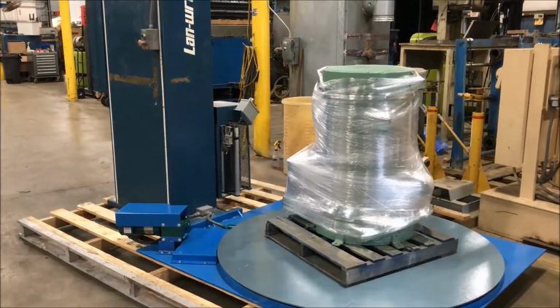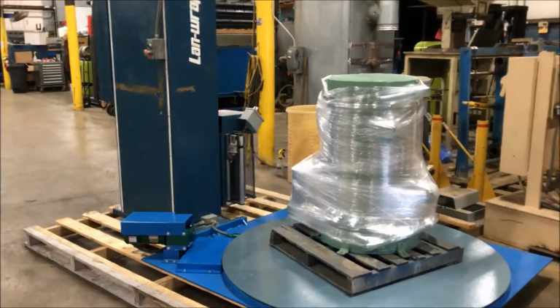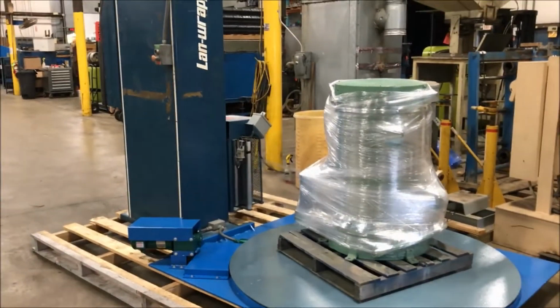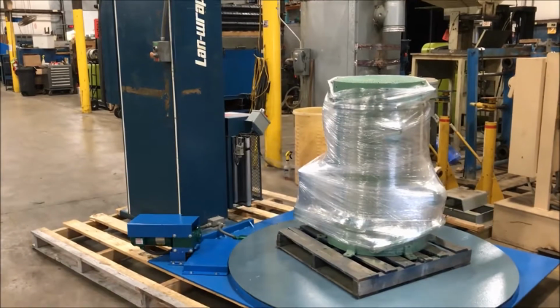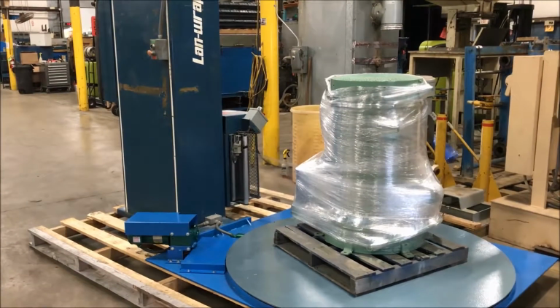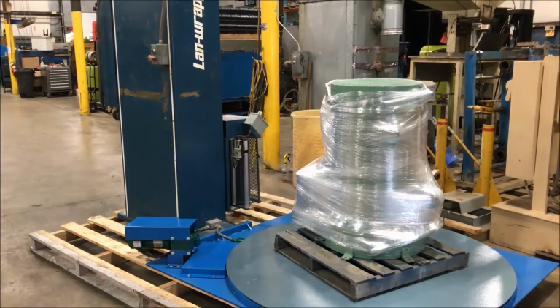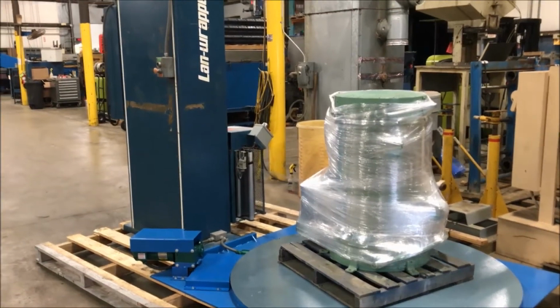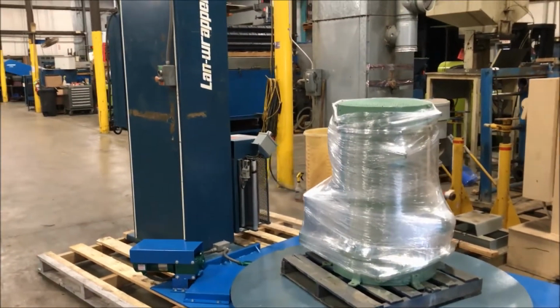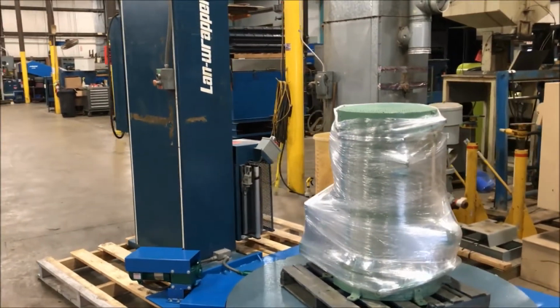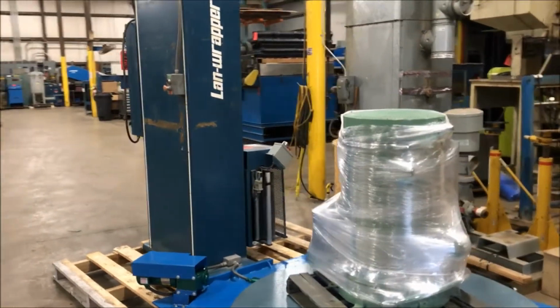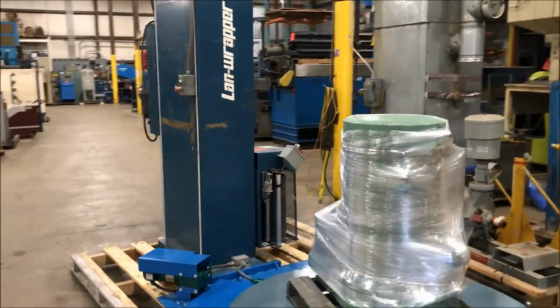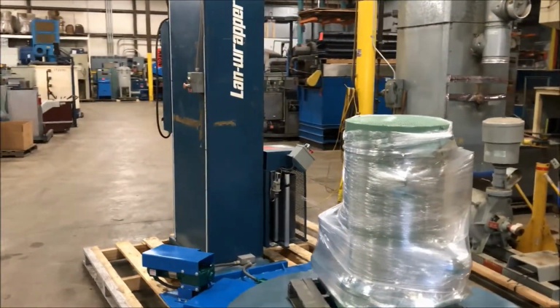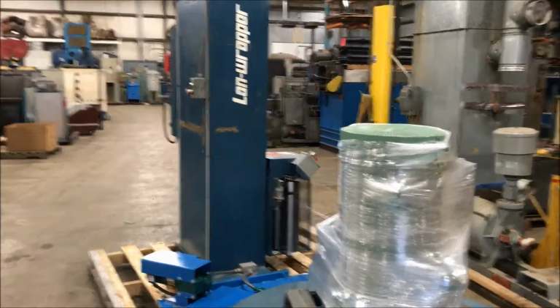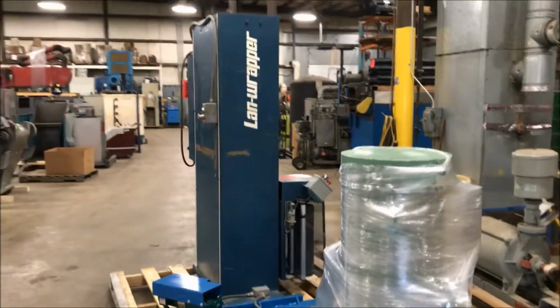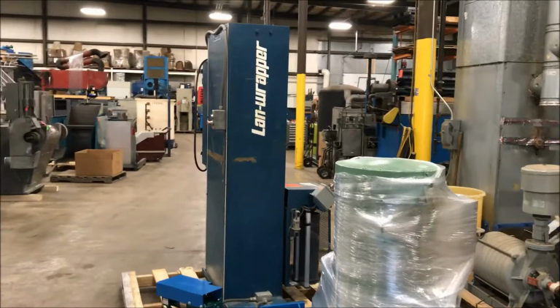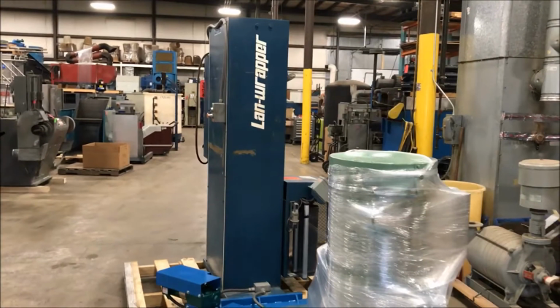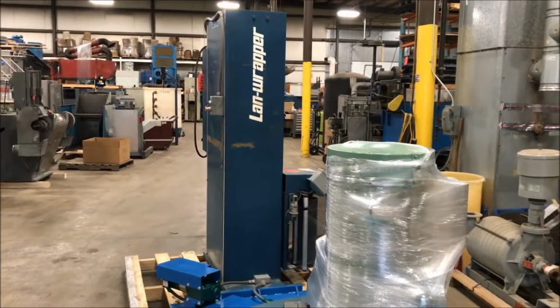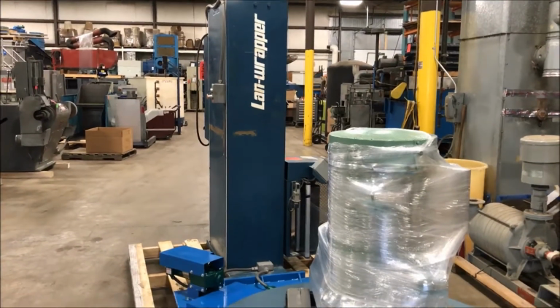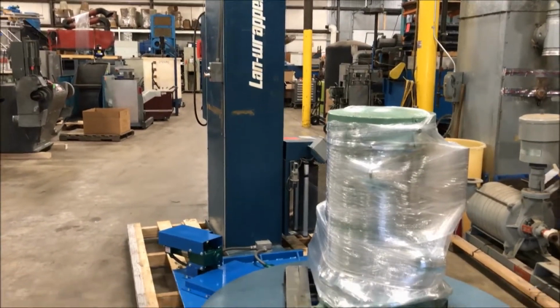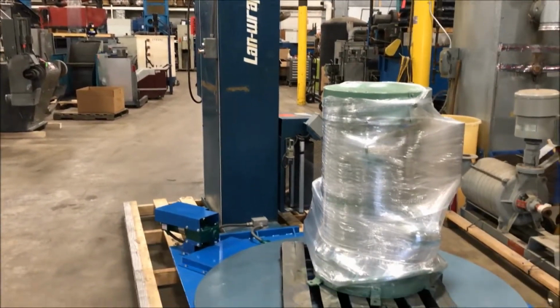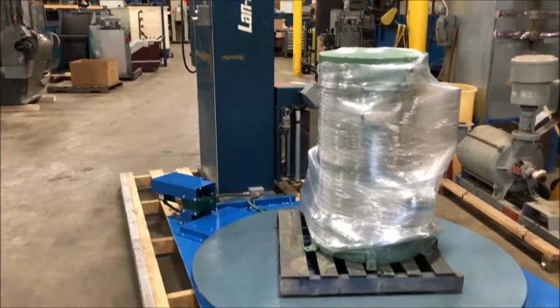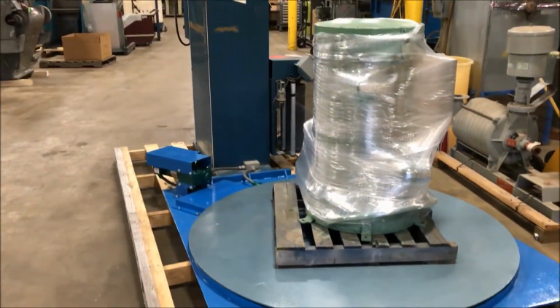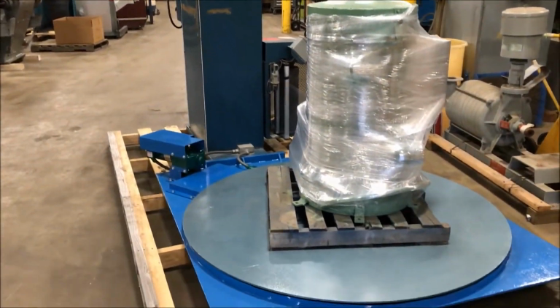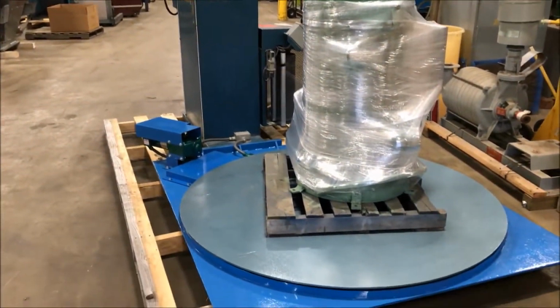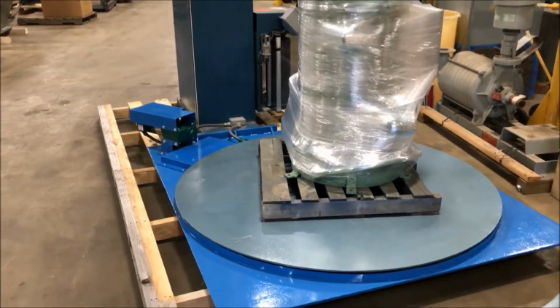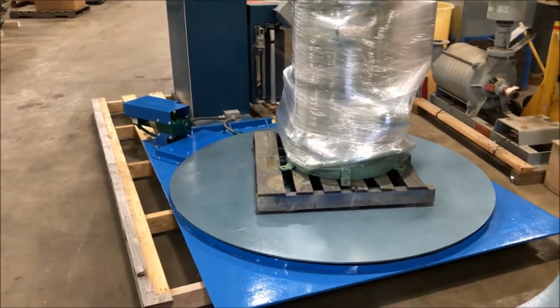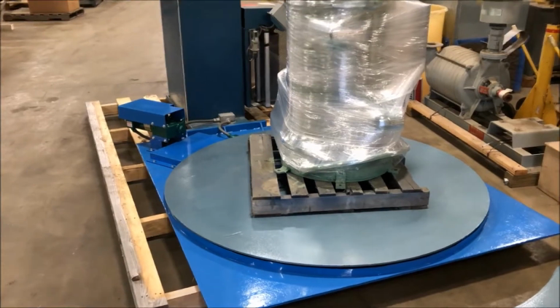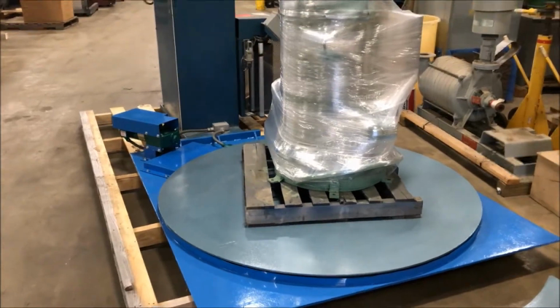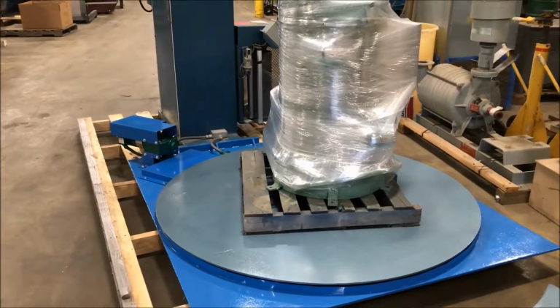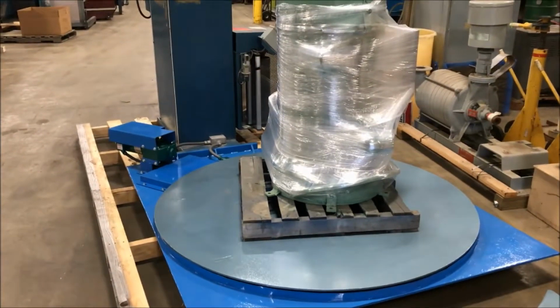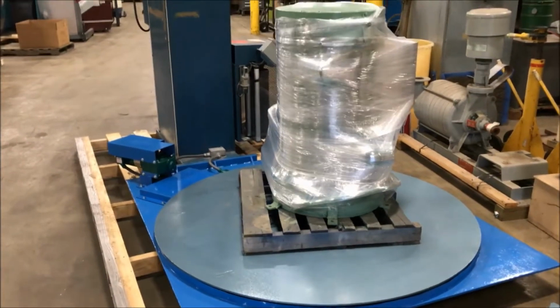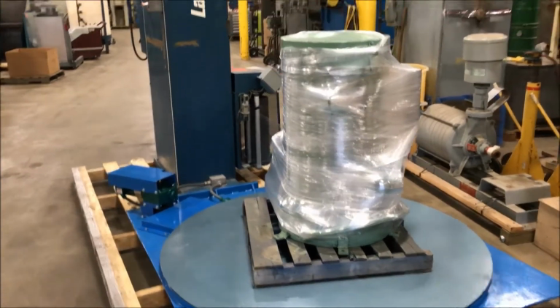If you're interested in this unit, please contact Landco at 888-248-8500 or visit us online at www.LANDCO-Corp.com. Have a great day!